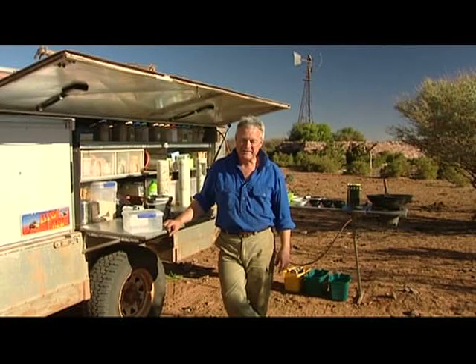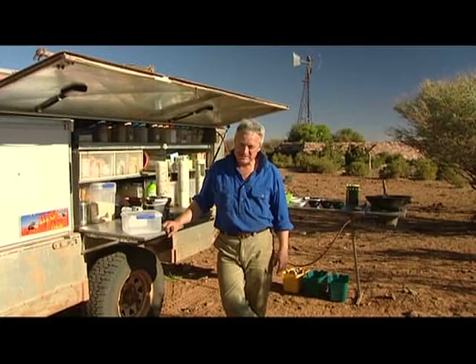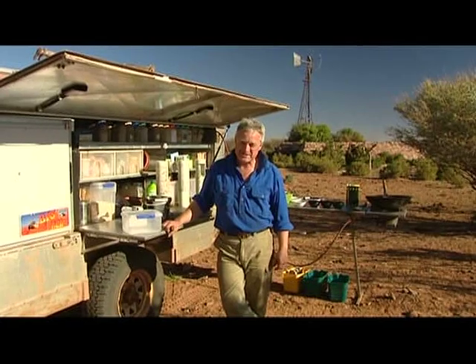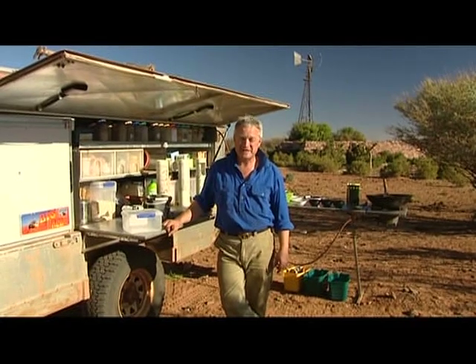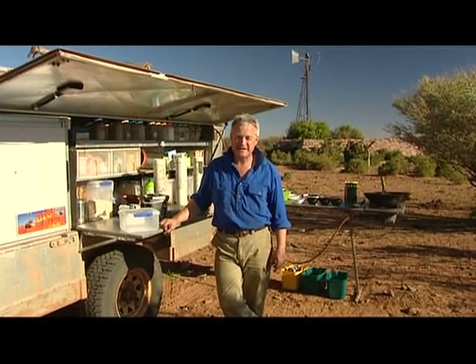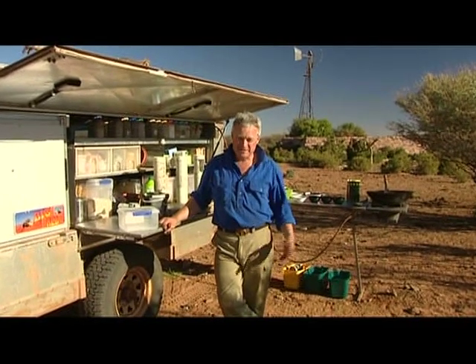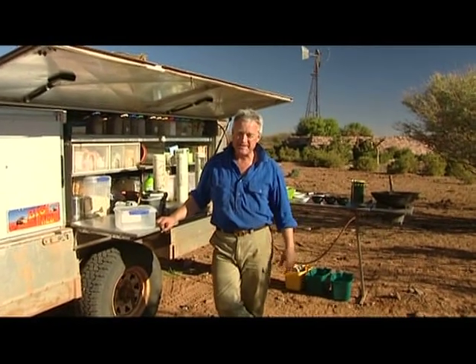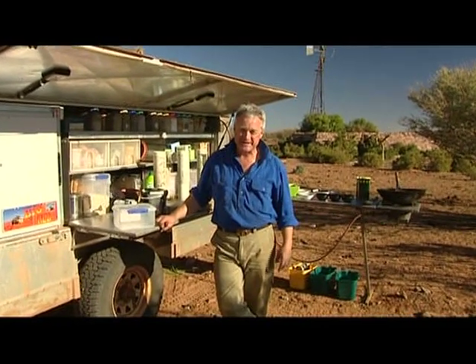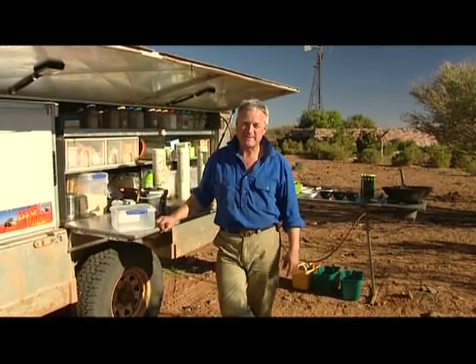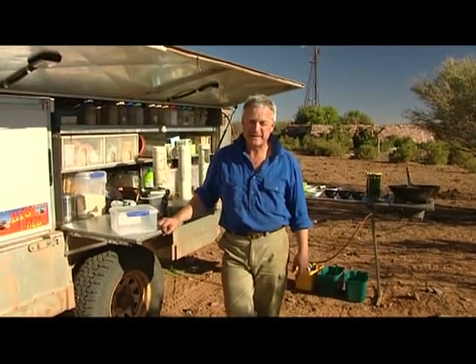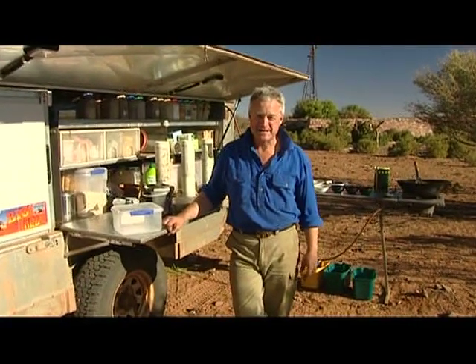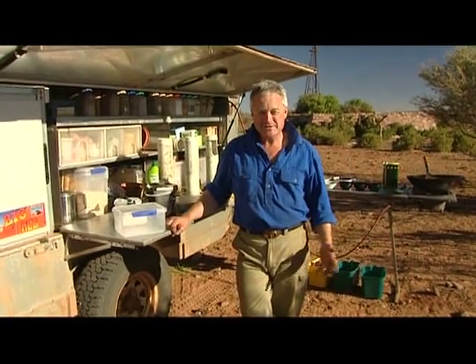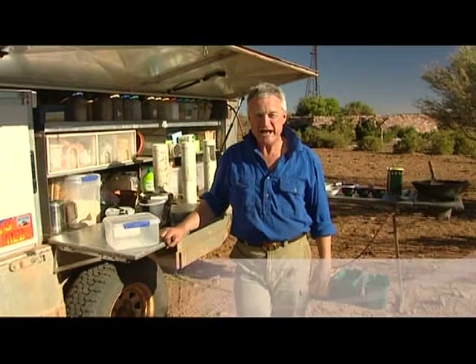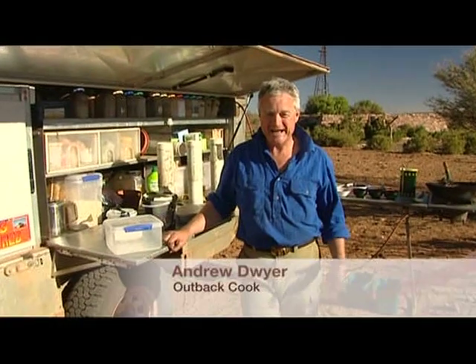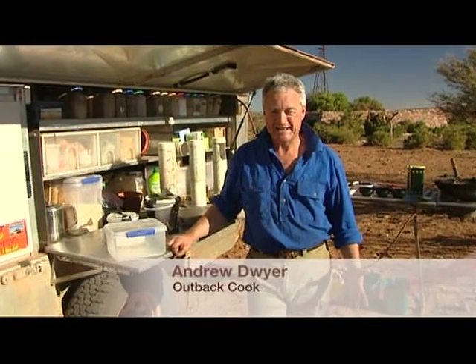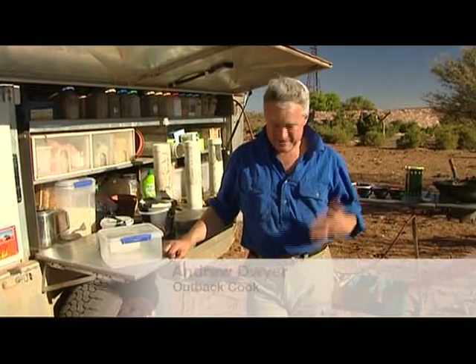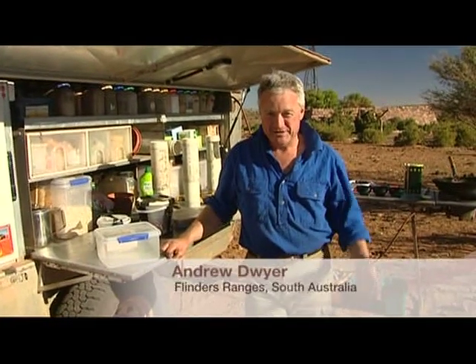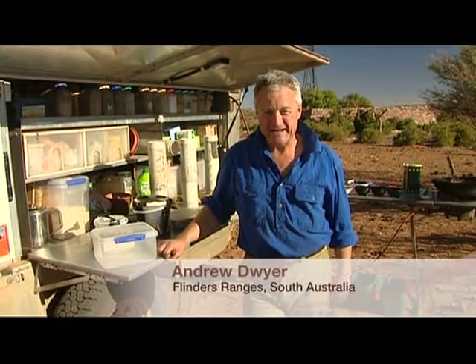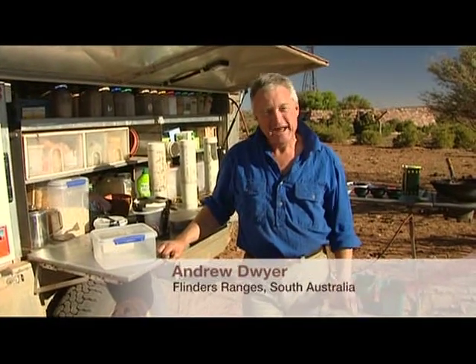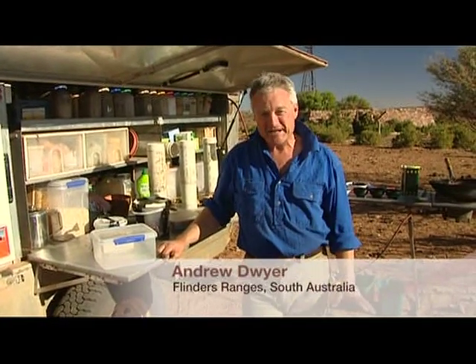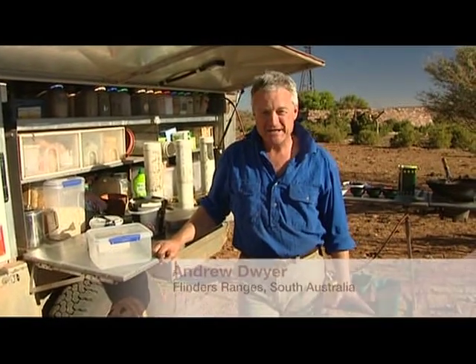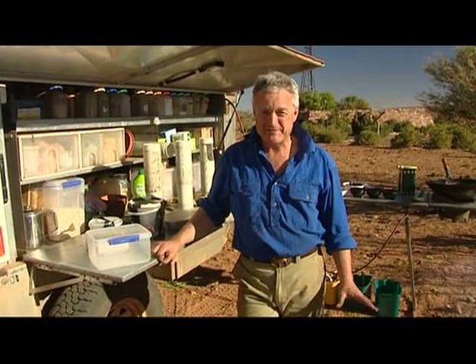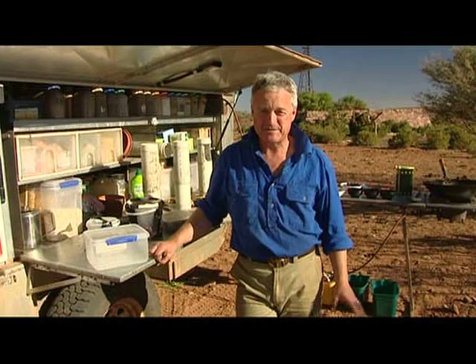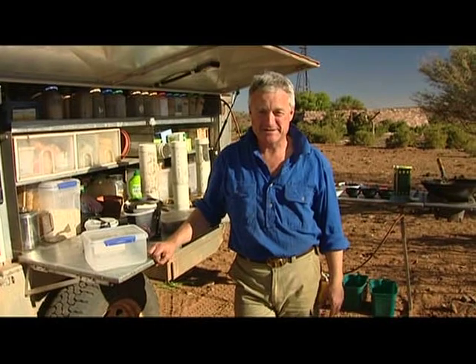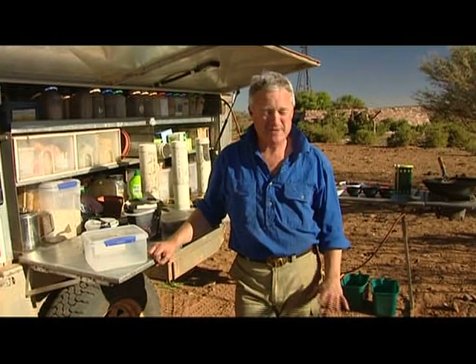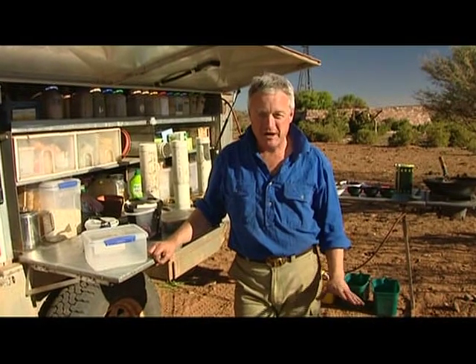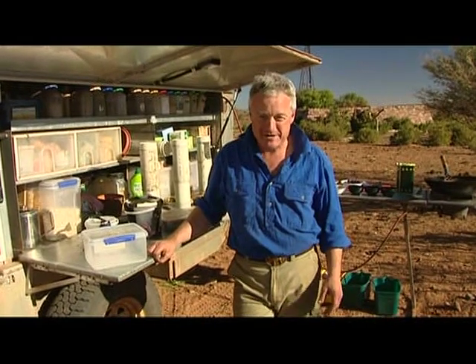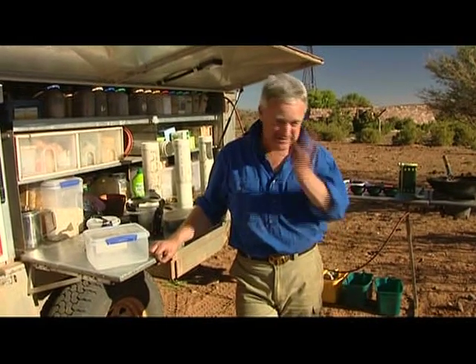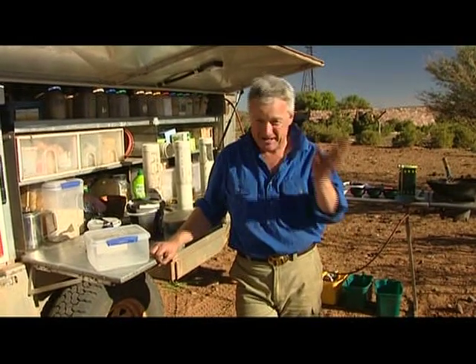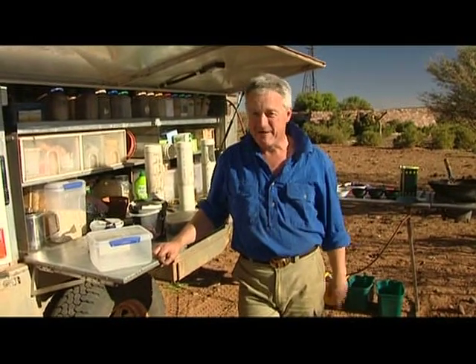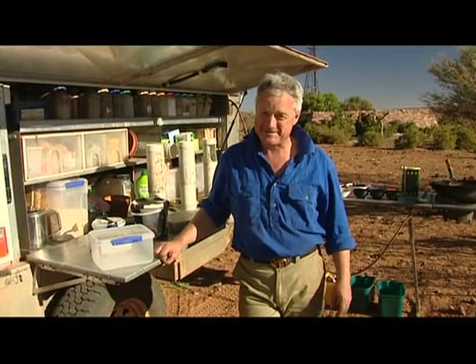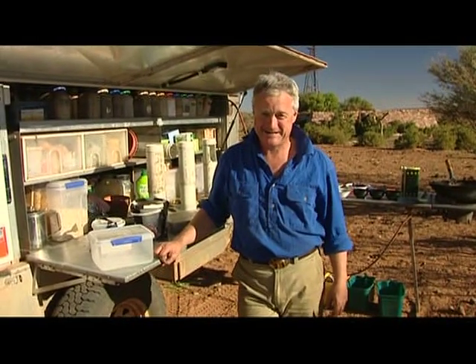If you've been watching Fresh over the last few days, you would have seen I've been cooking in some pretty amazing places. But it's always a challenge getting out there with the food intact. Over the past 20 years, I've been running expeditions into some of the most wild, remote places in Australia, and we've had some disasters.